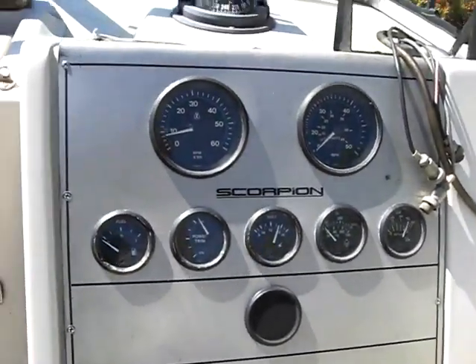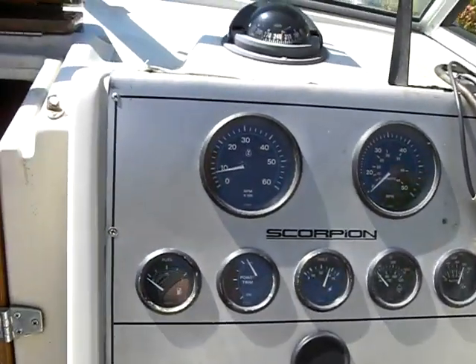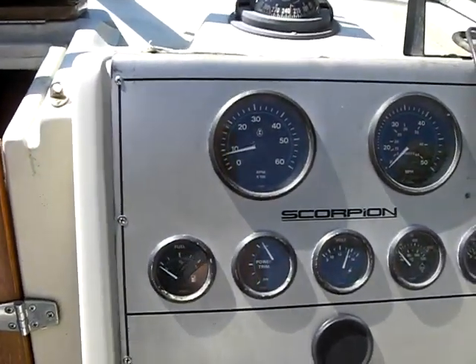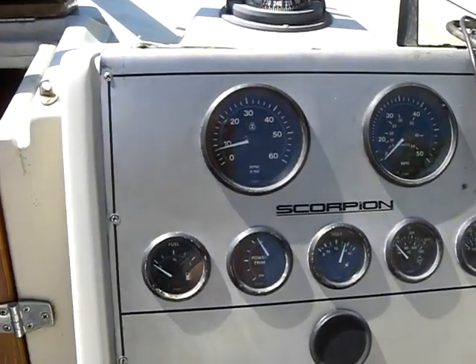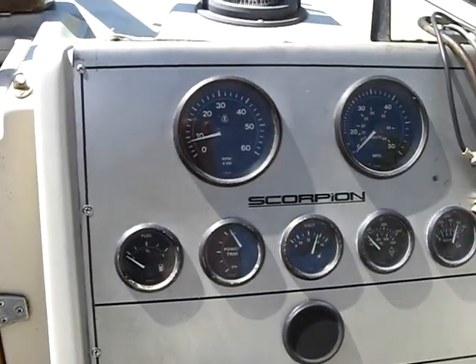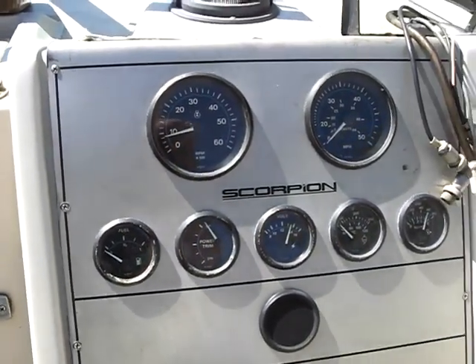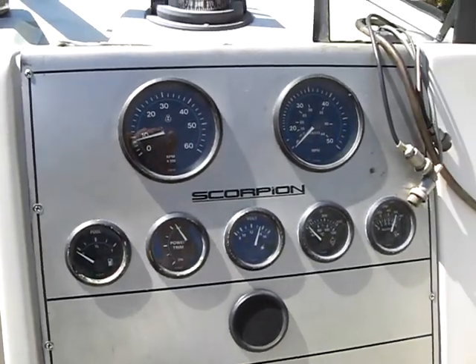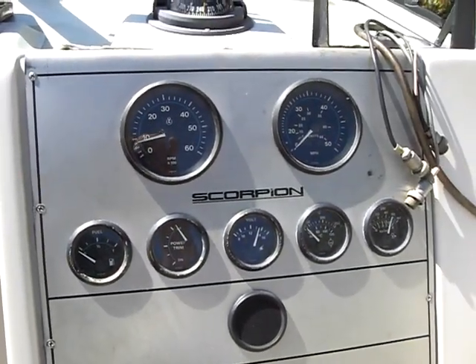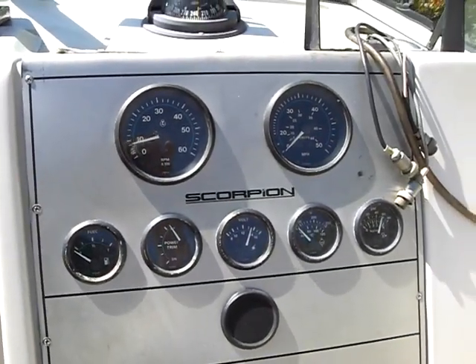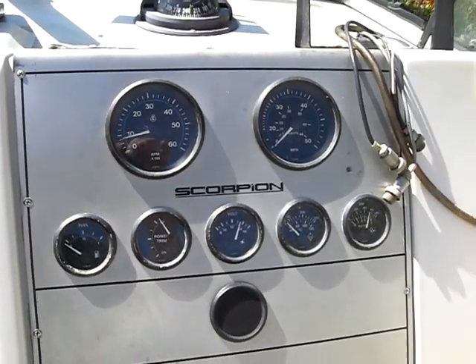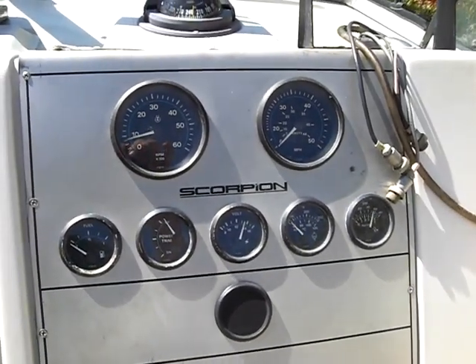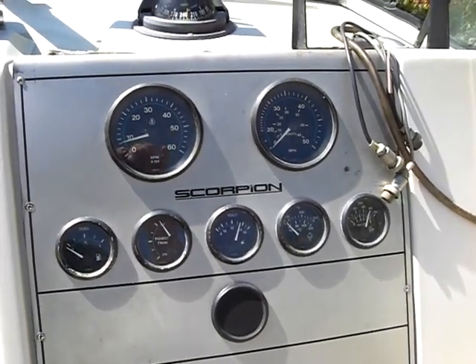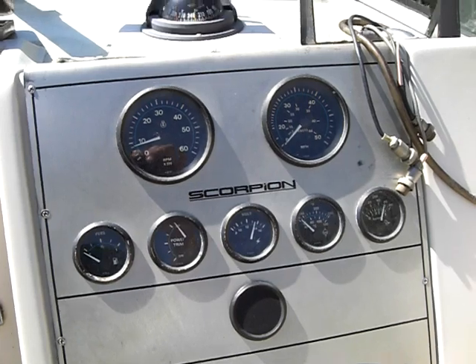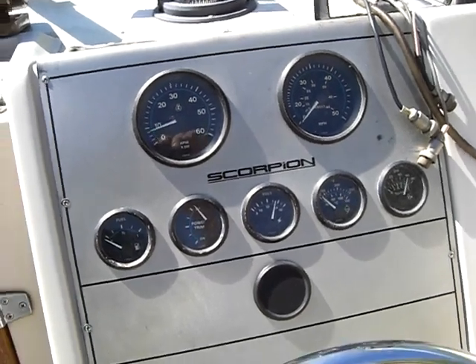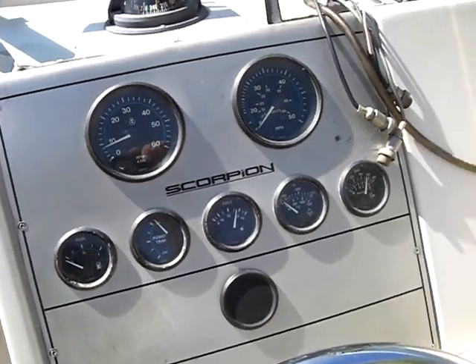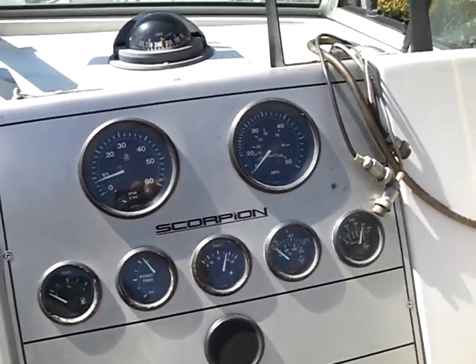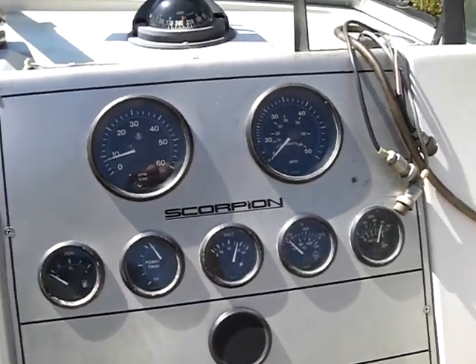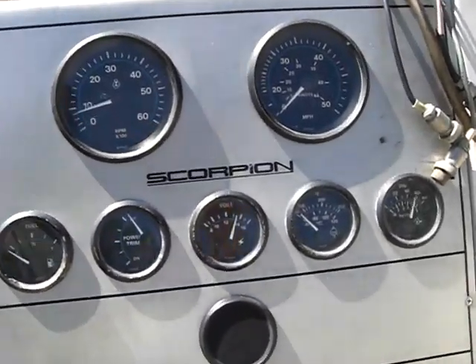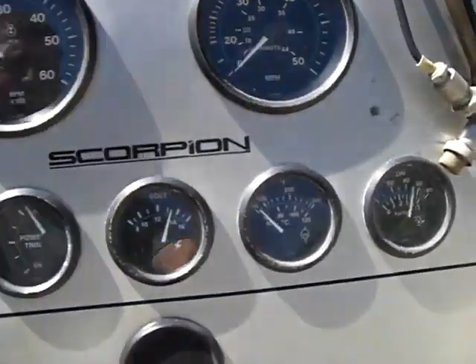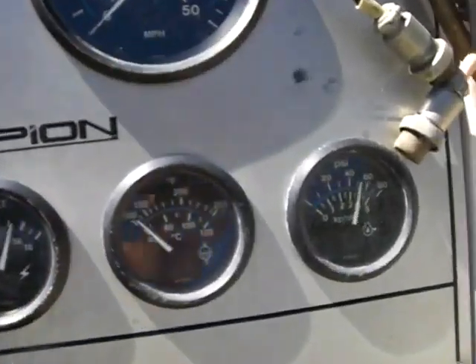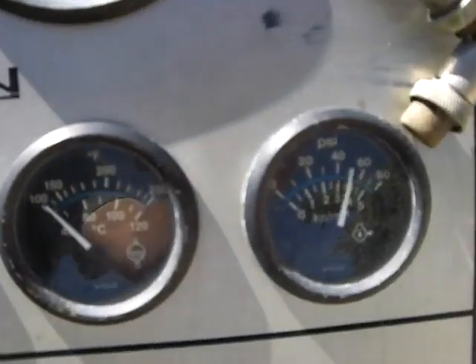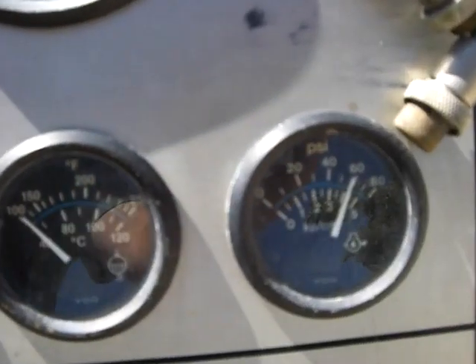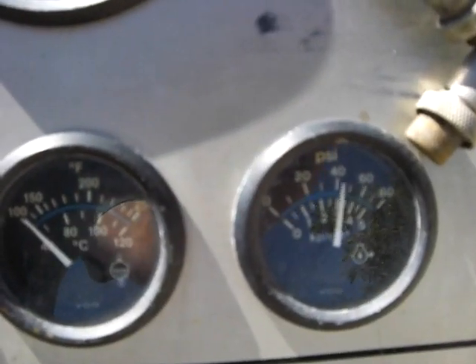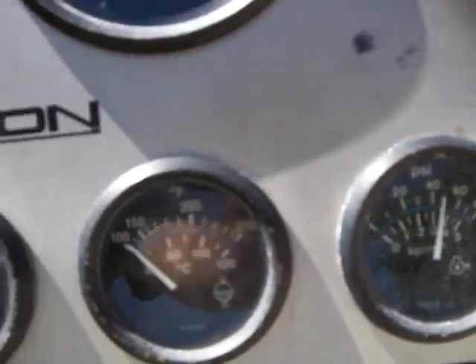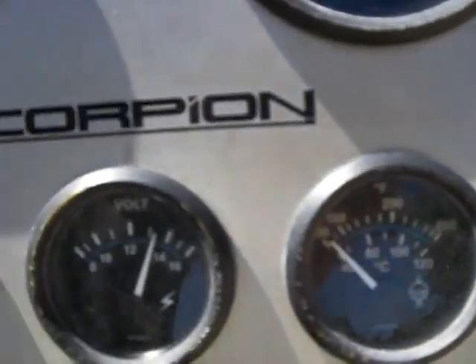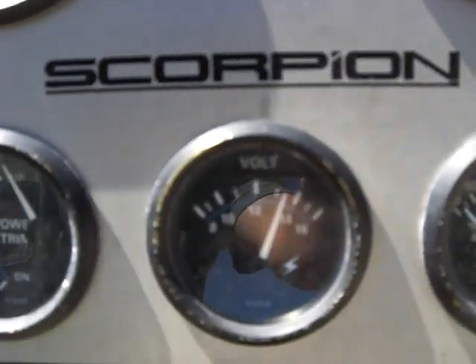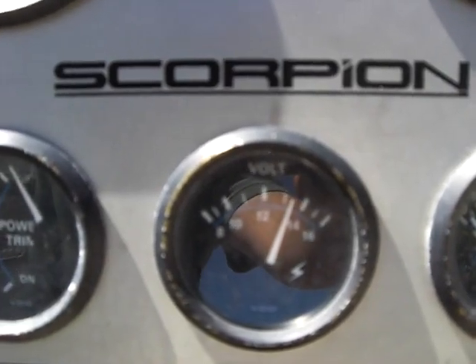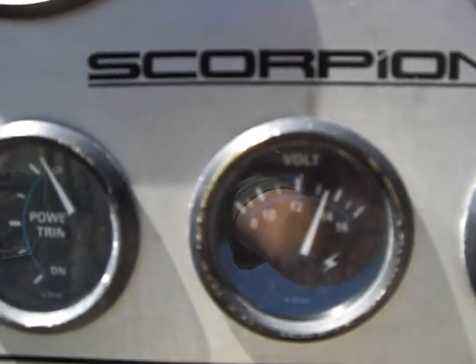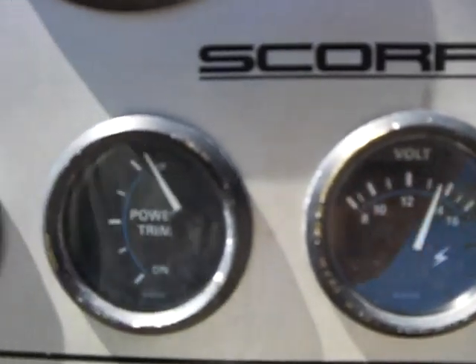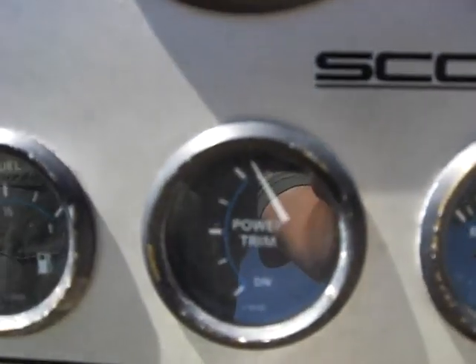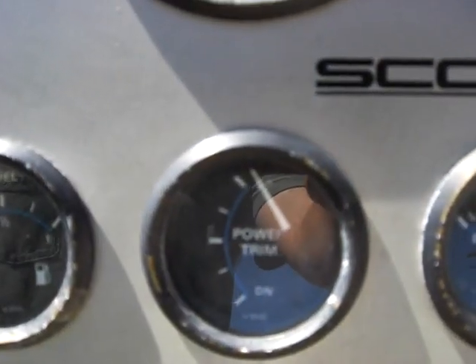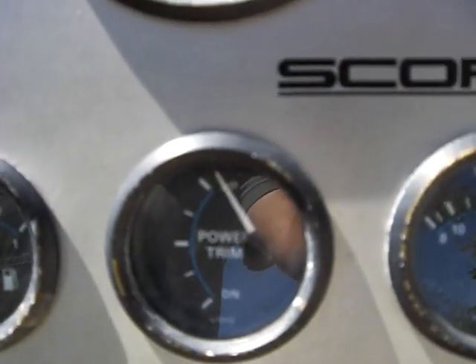Looking at the dashes — temperatures within reason, oil pressure good, temperature normal, voltage all good.